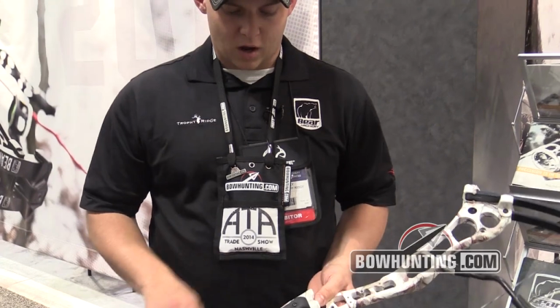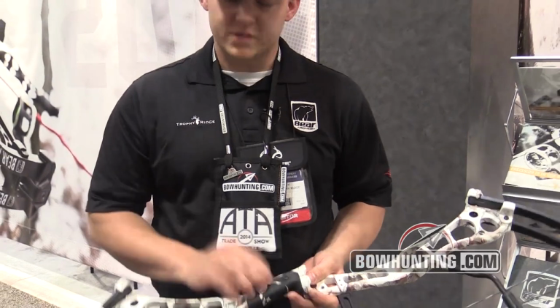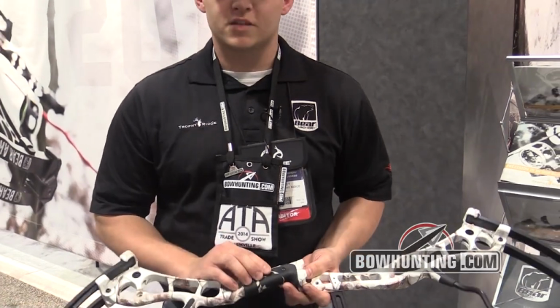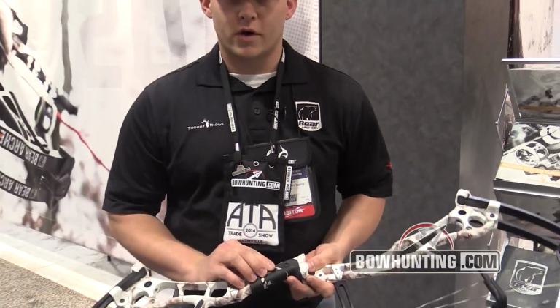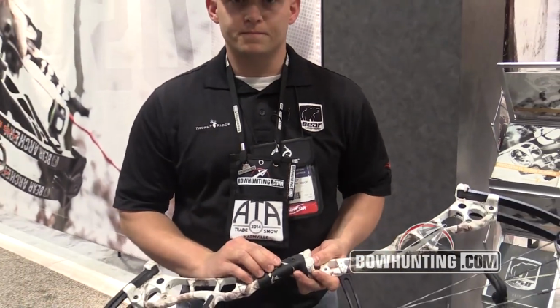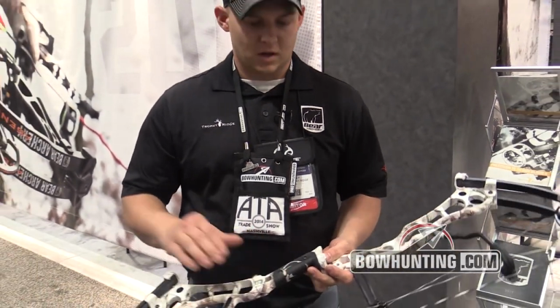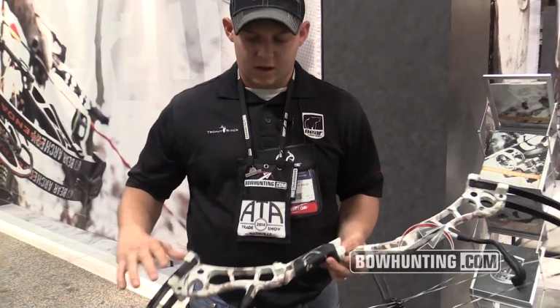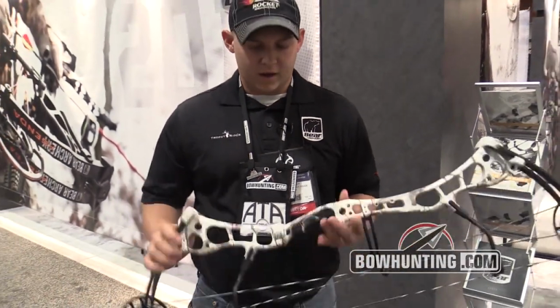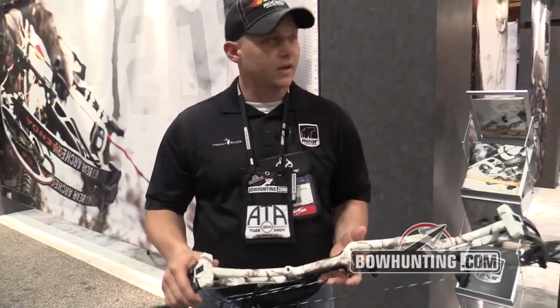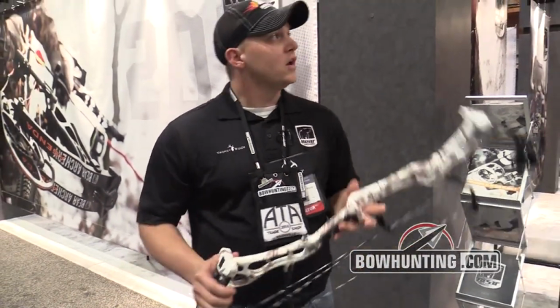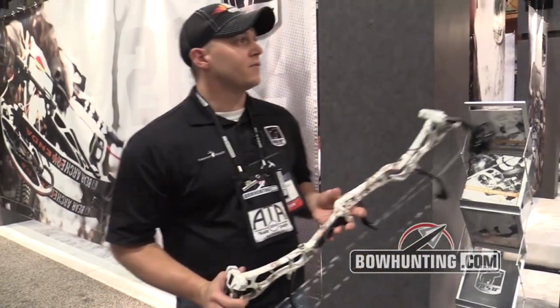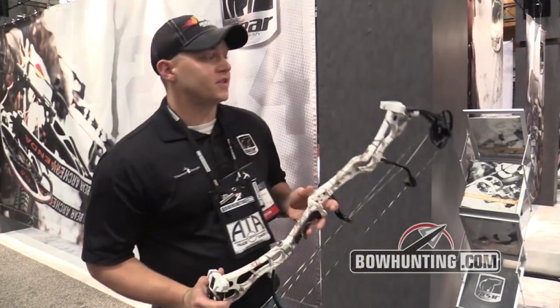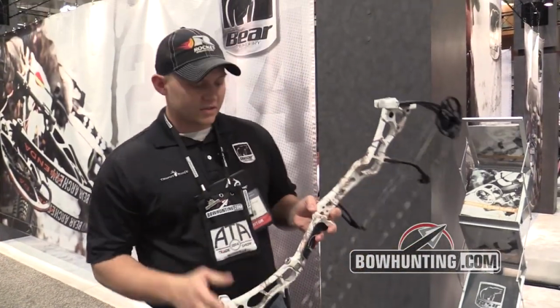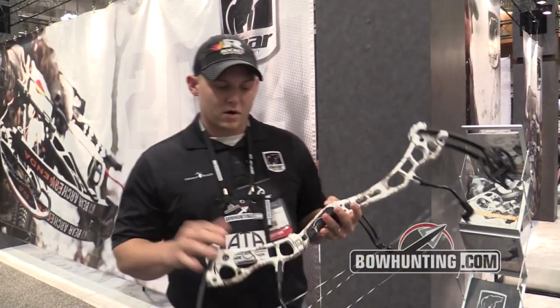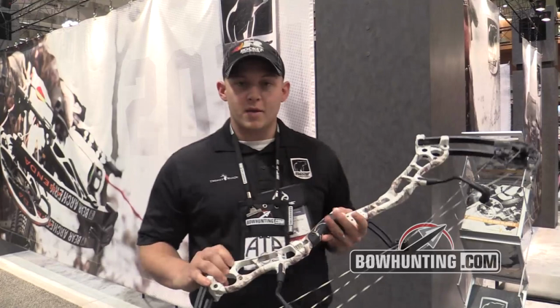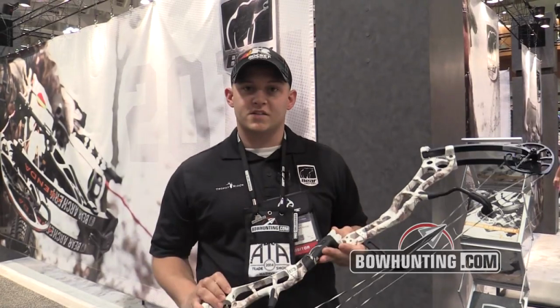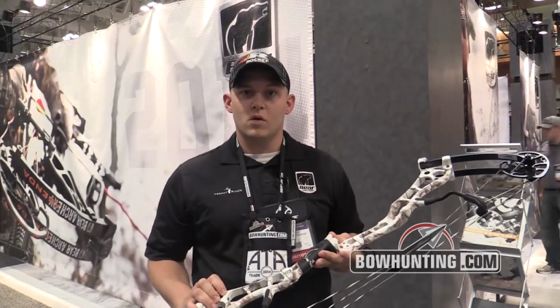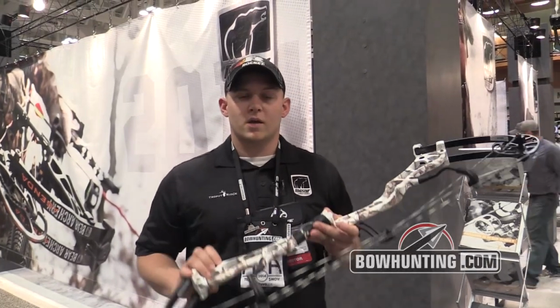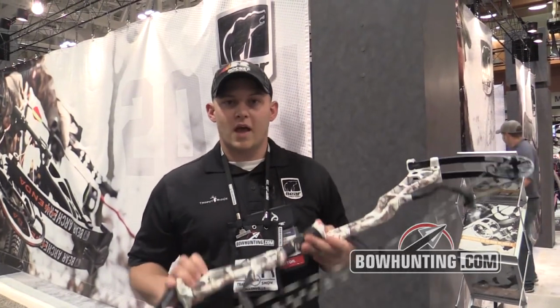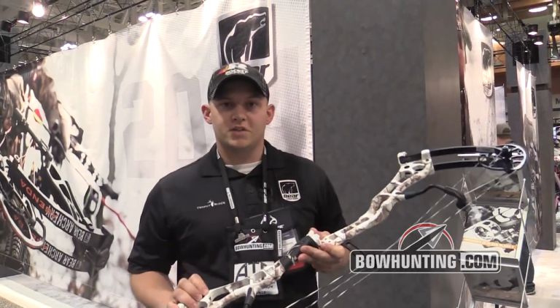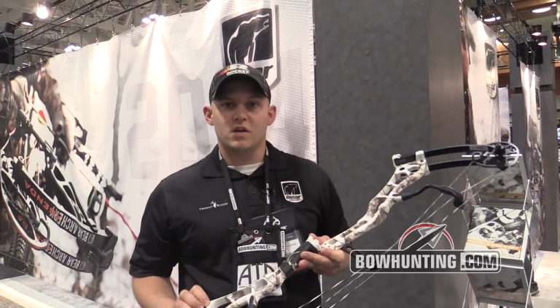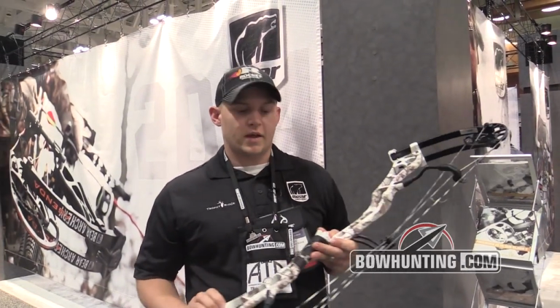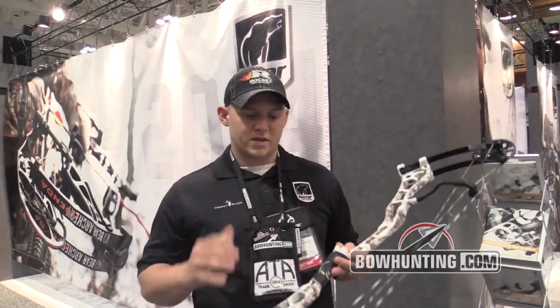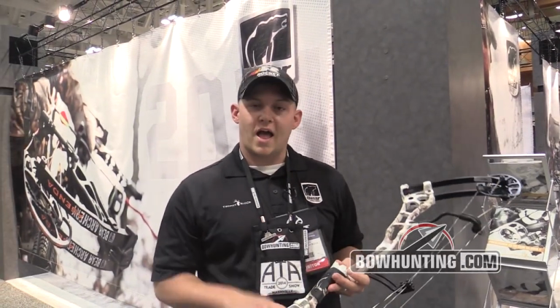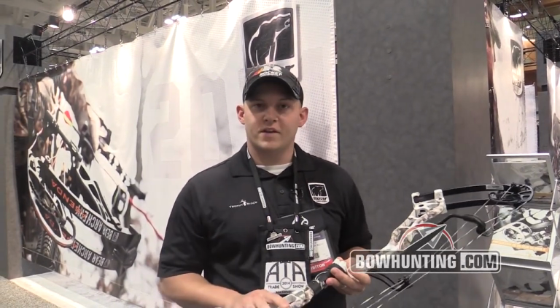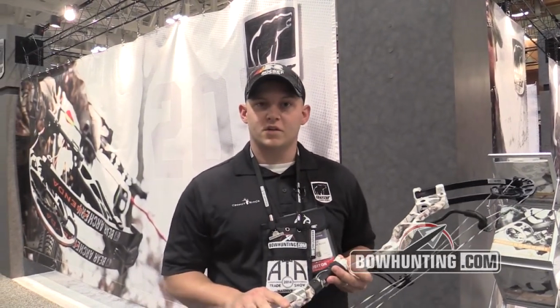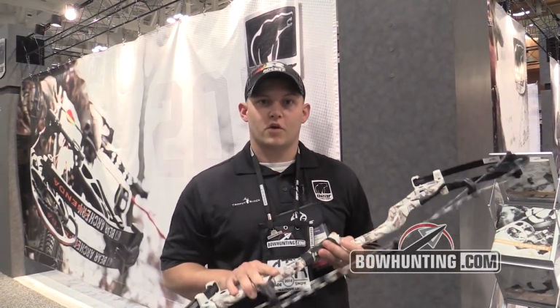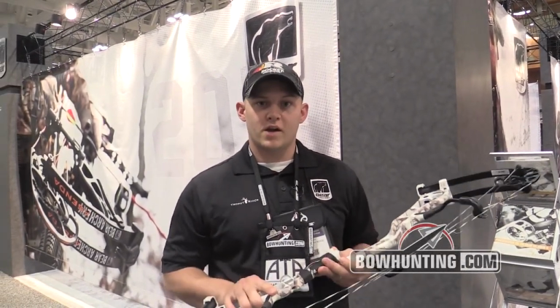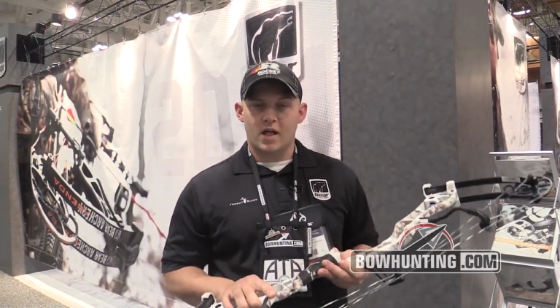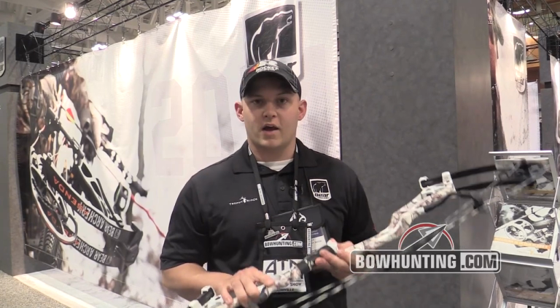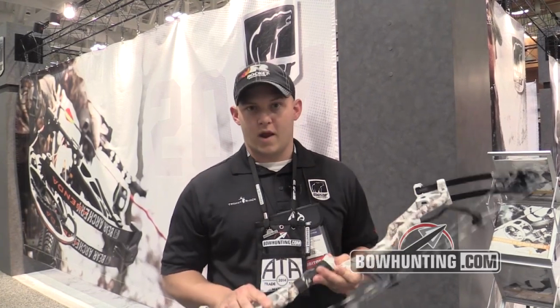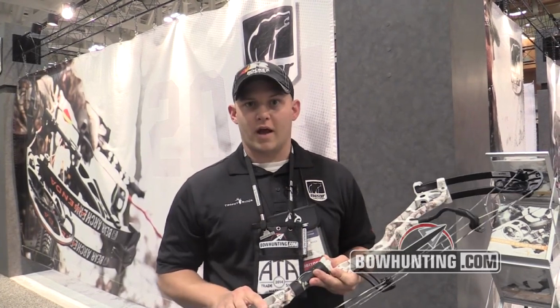It's got a customizable grip, and it comes in several finishes. This is our AP Snow, comes in APG, a black finish, a green and black, and a red and black.